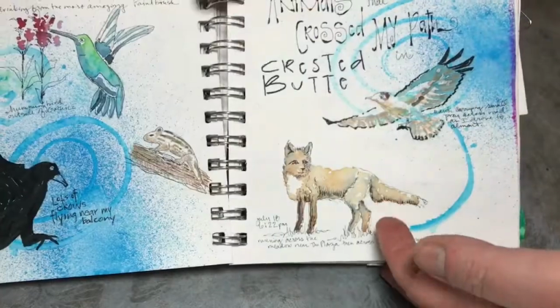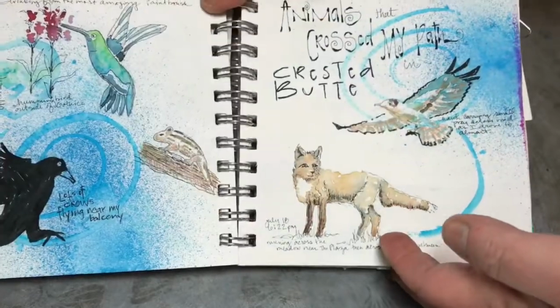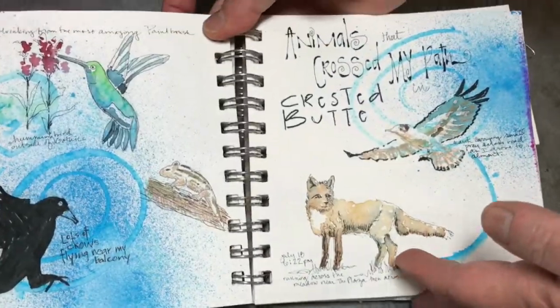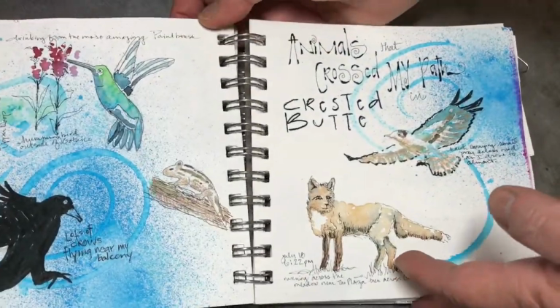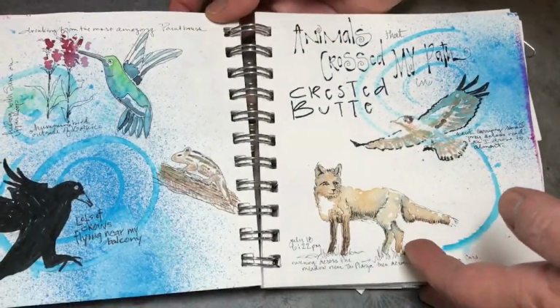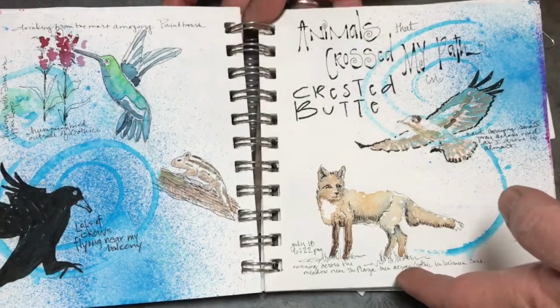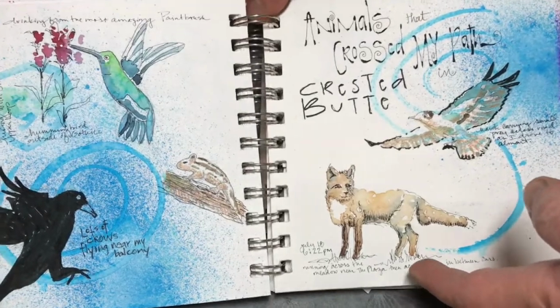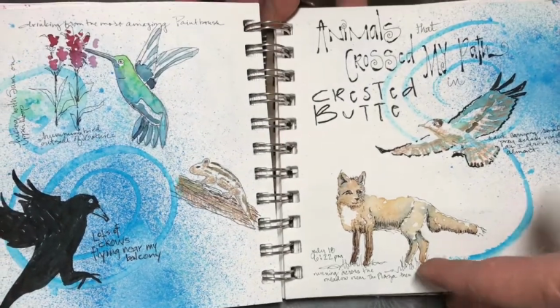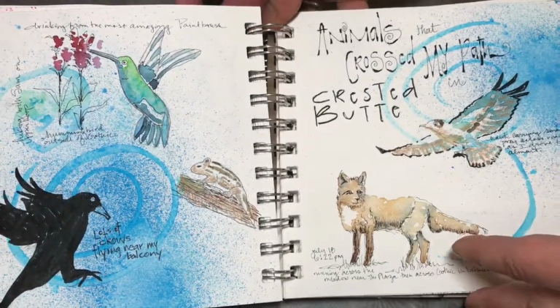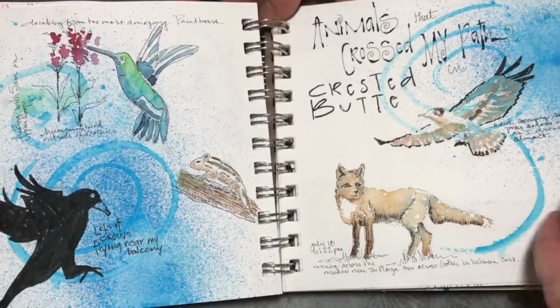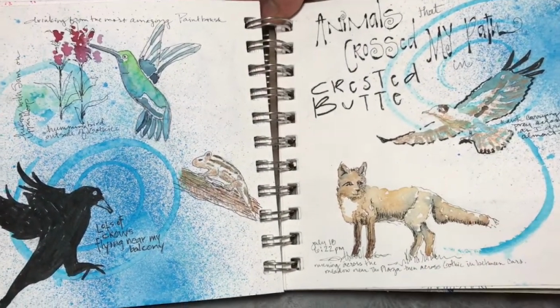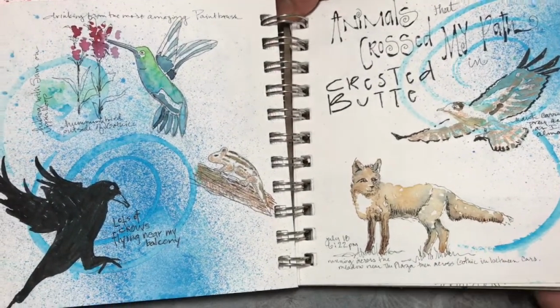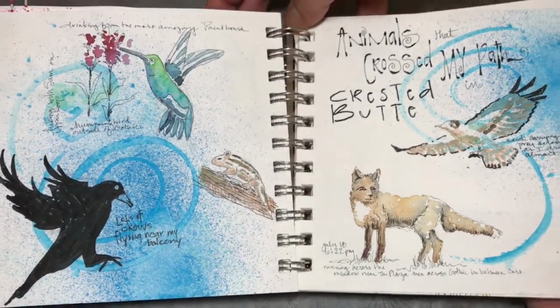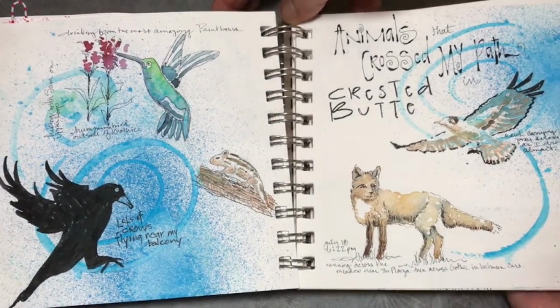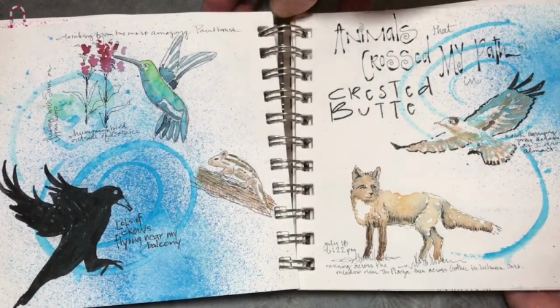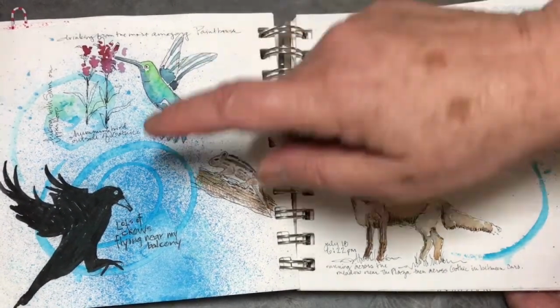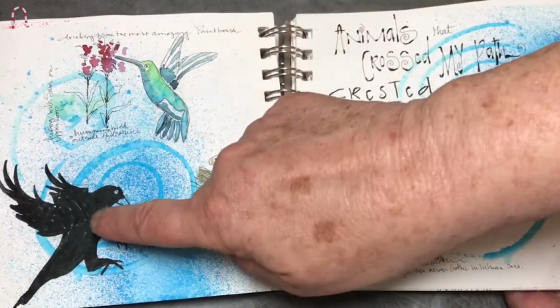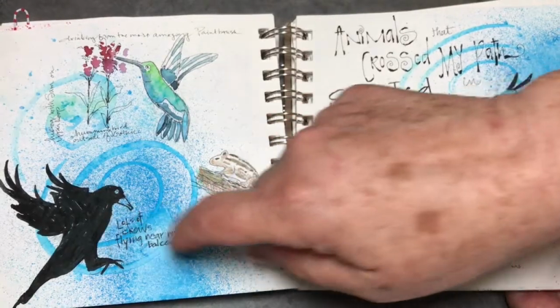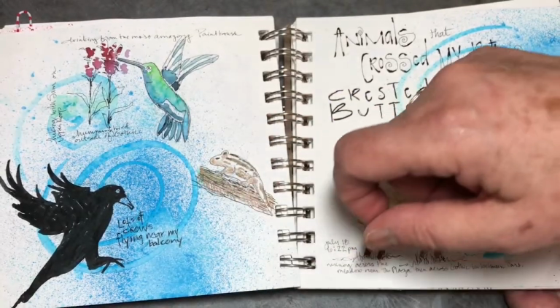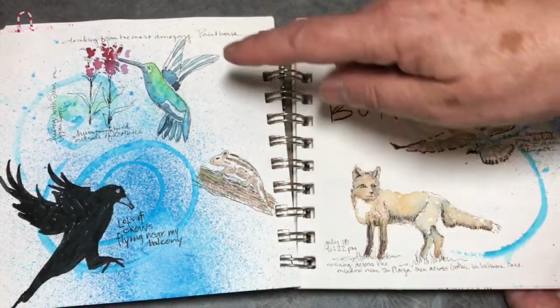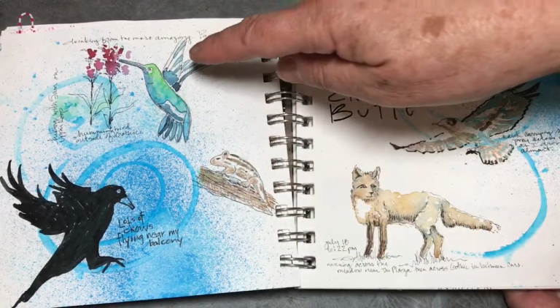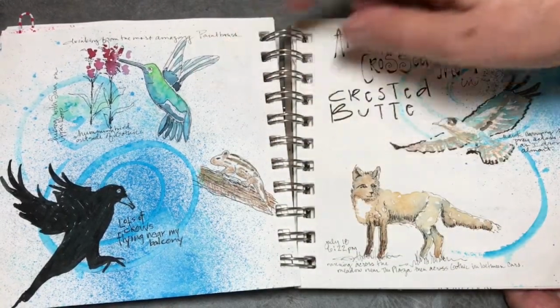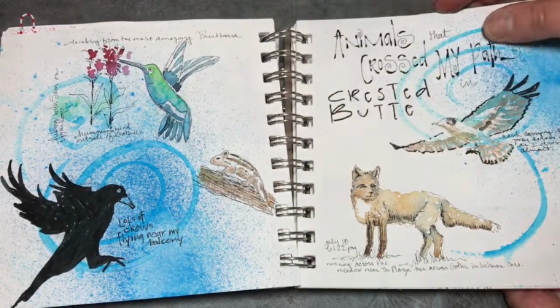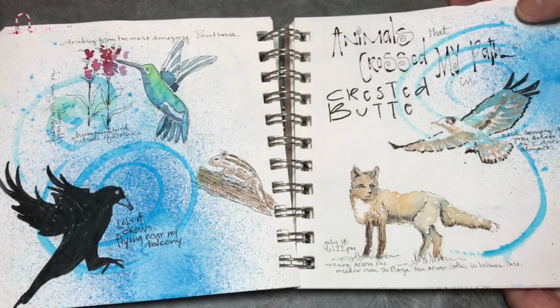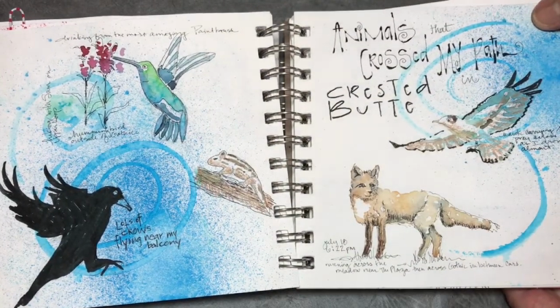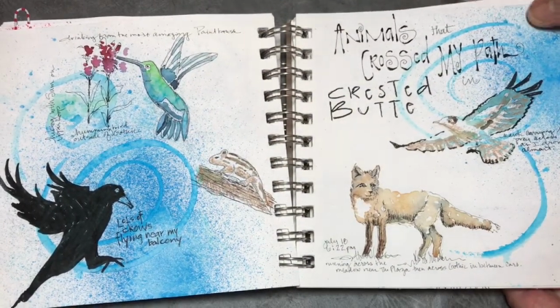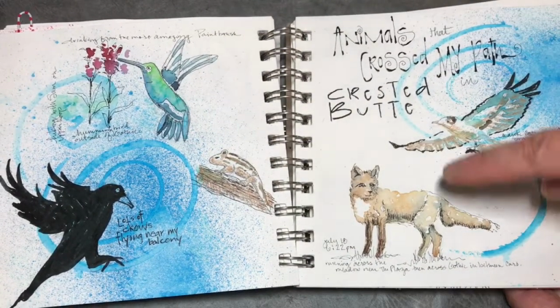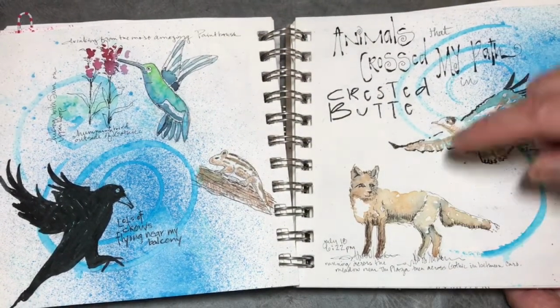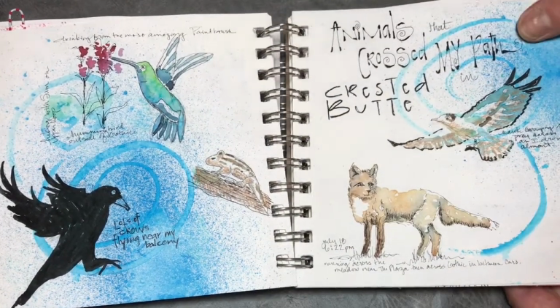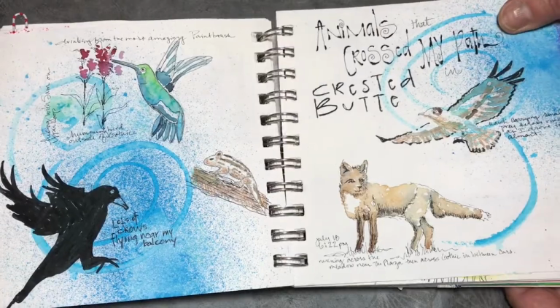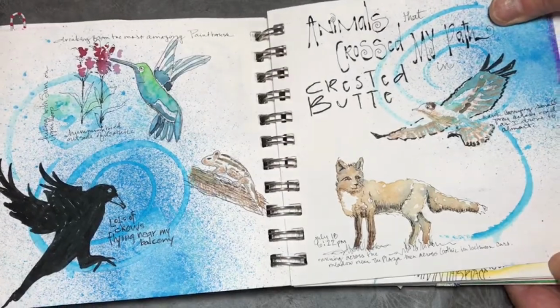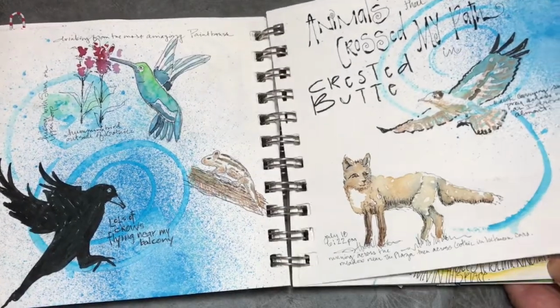I always like to have a couple of pages just keeping track of the animals that cross my path. This summer I seemed to spend a lot of time with the crows, and I learned a lot about hummingbirds. I also saw a really great fox running through the meadow.